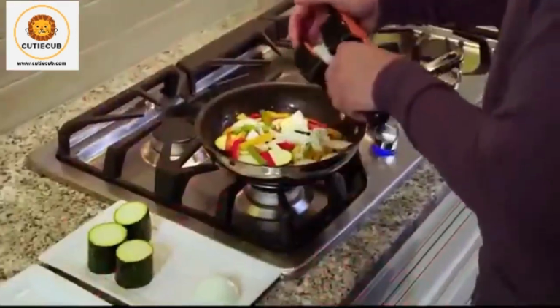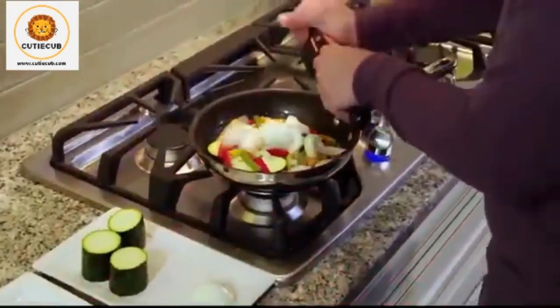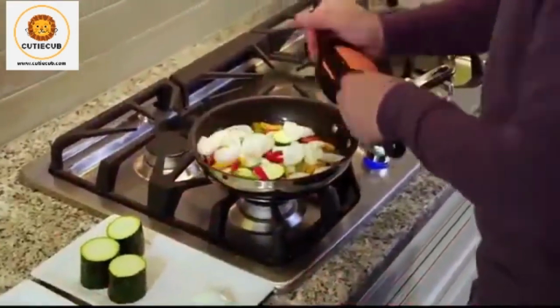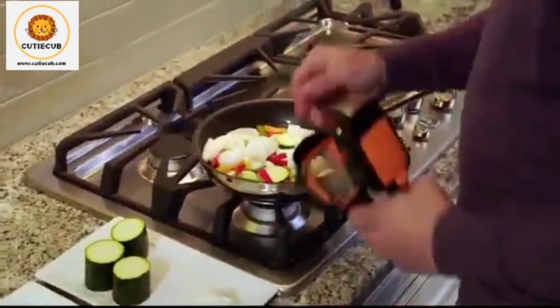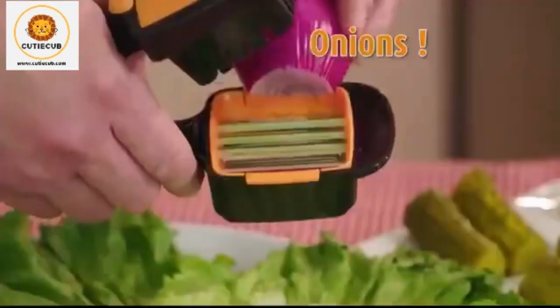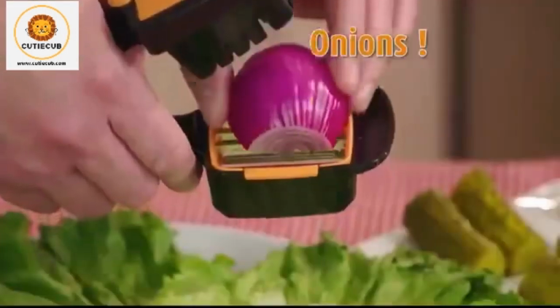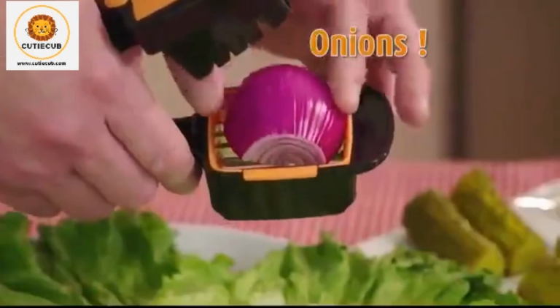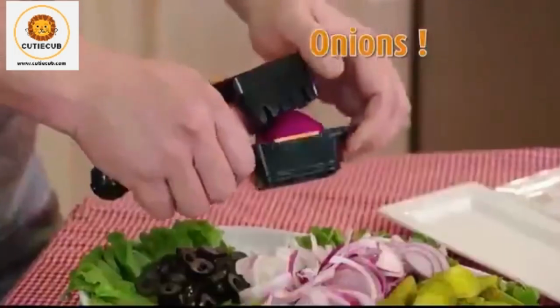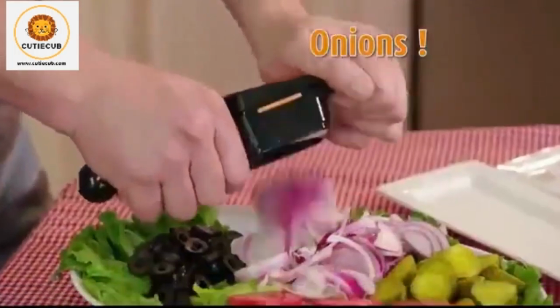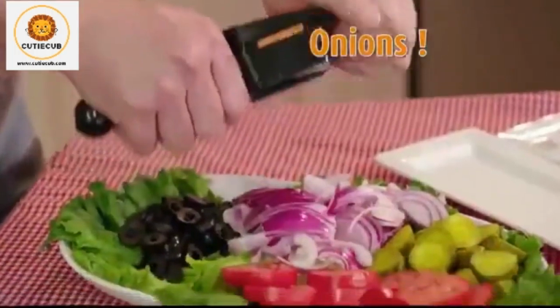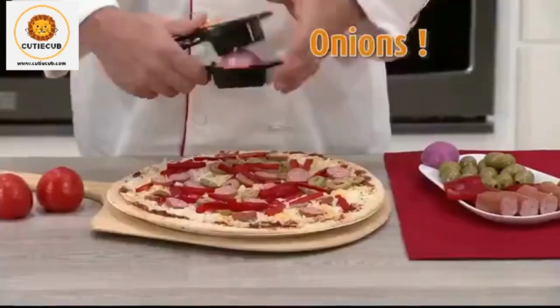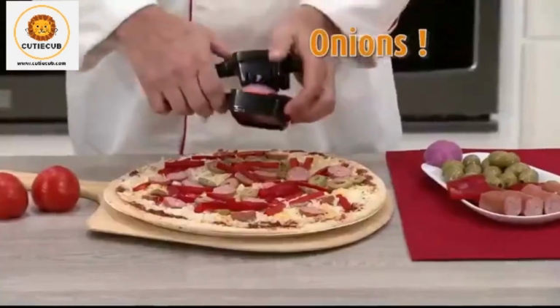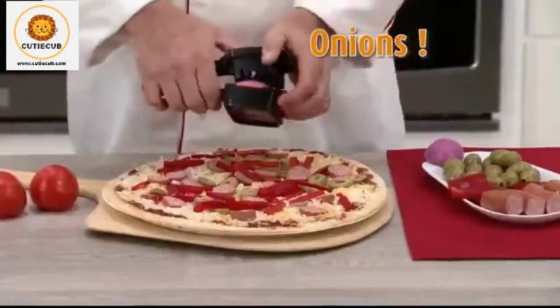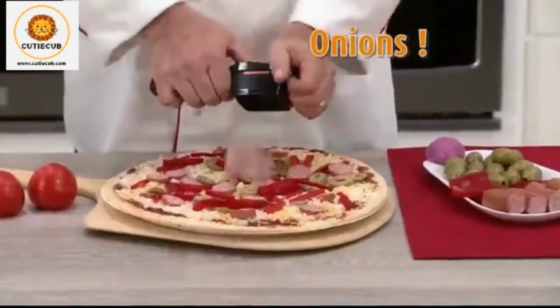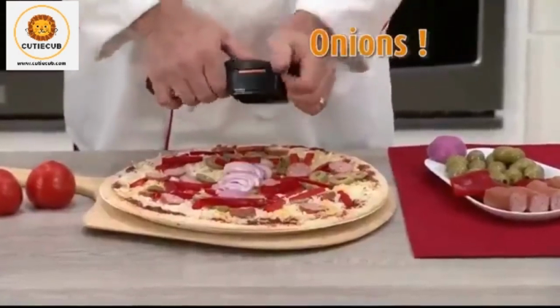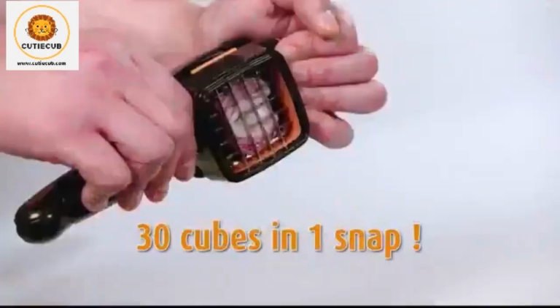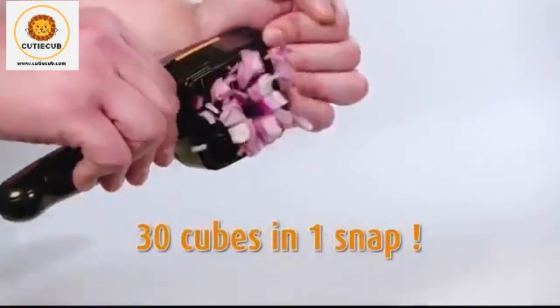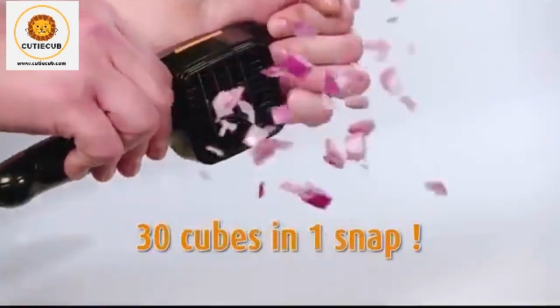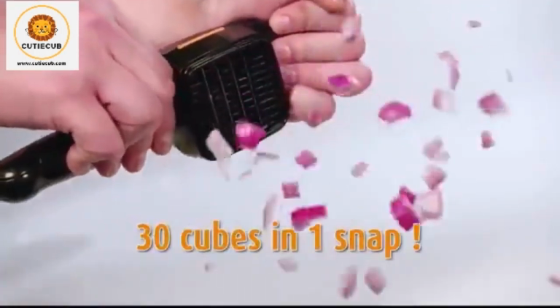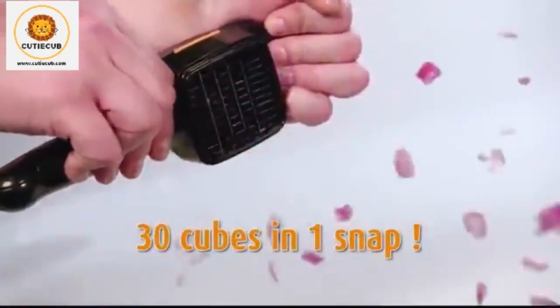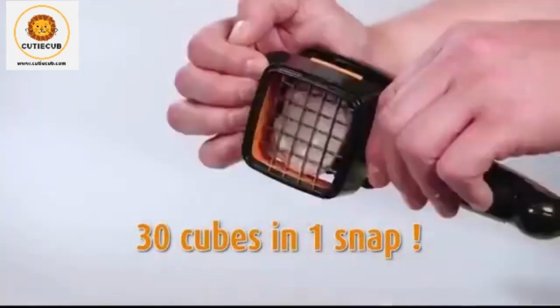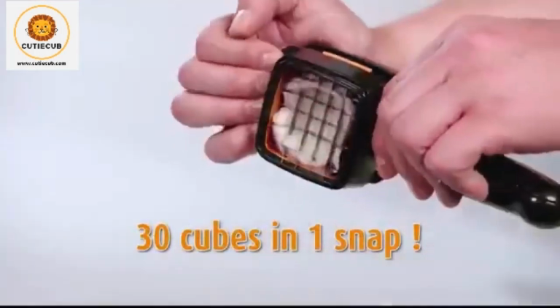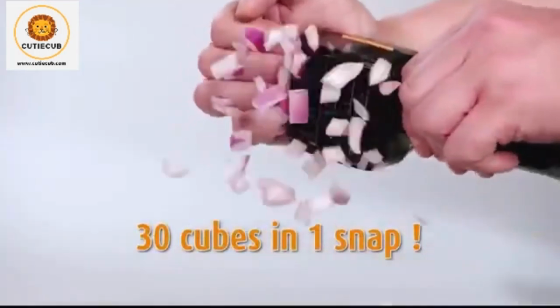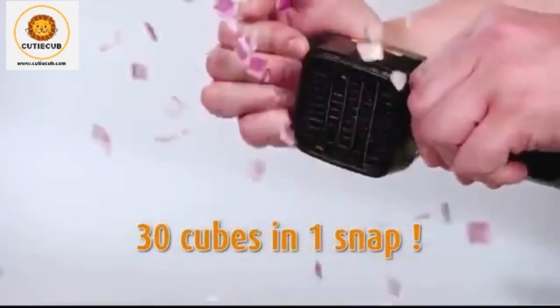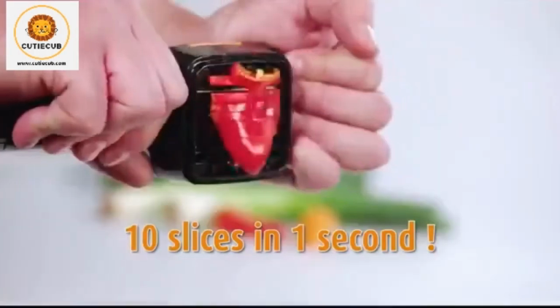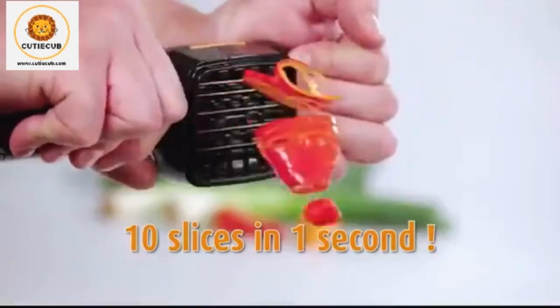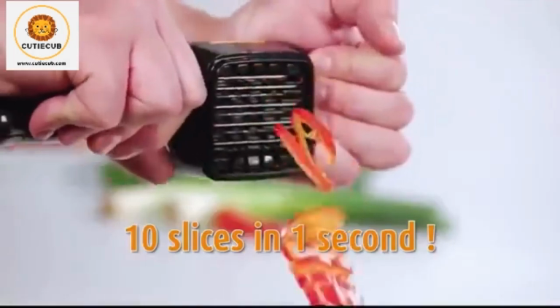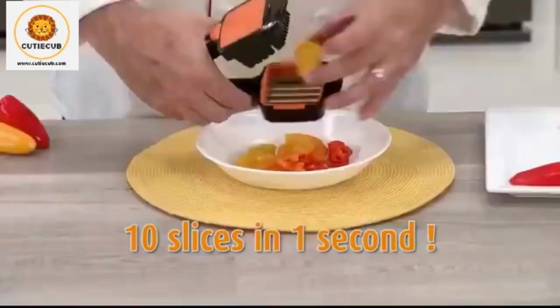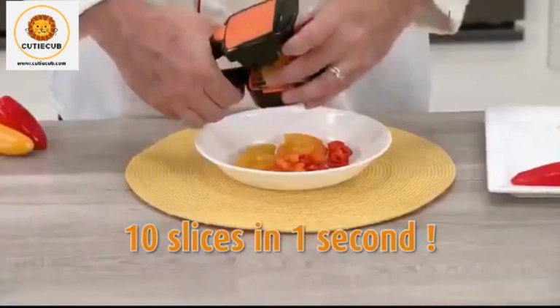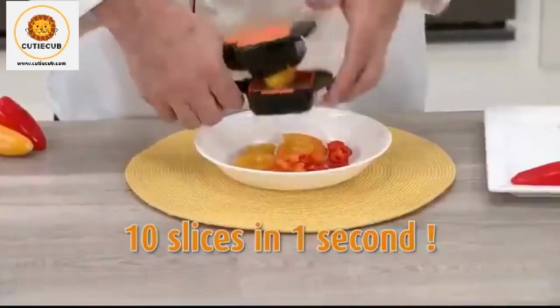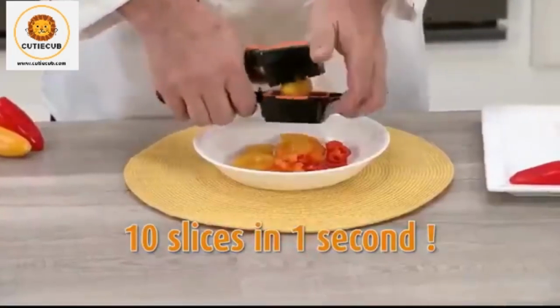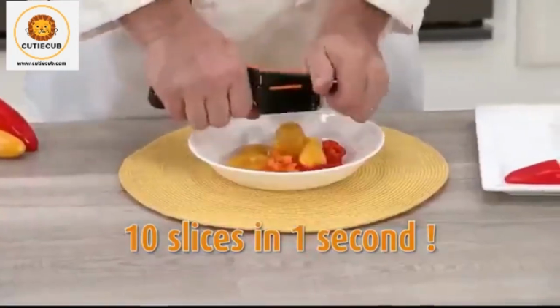Nothing in your kitchen slices up onions so fast there's no time for tears. You can slice 30 cubes in just a snap or 10 slices in just one second.